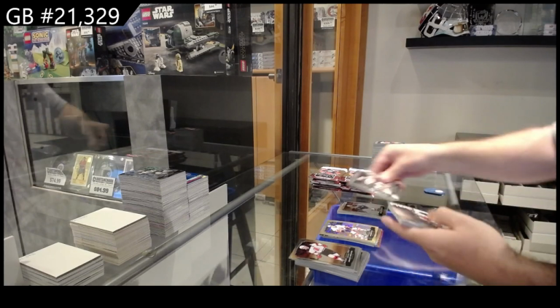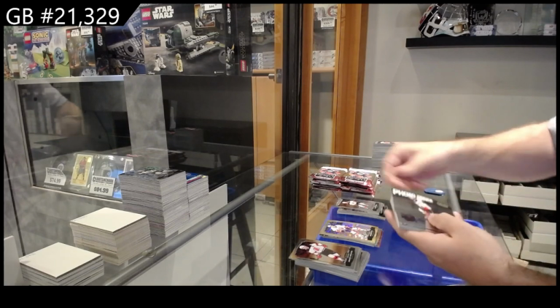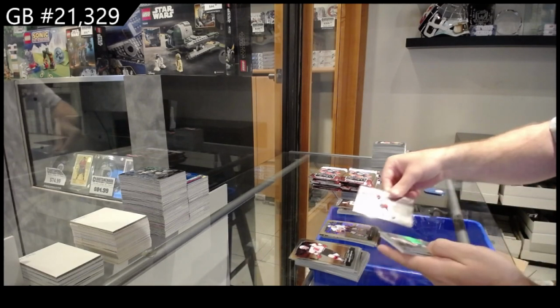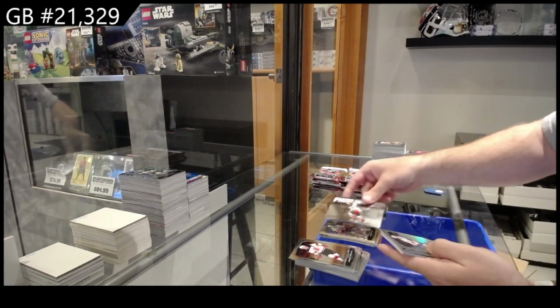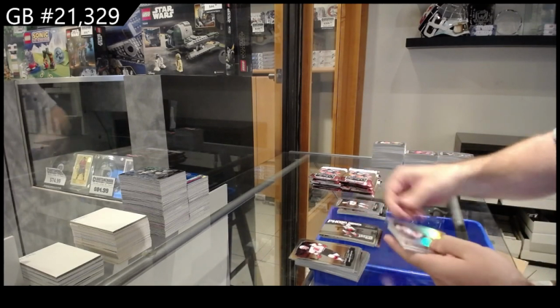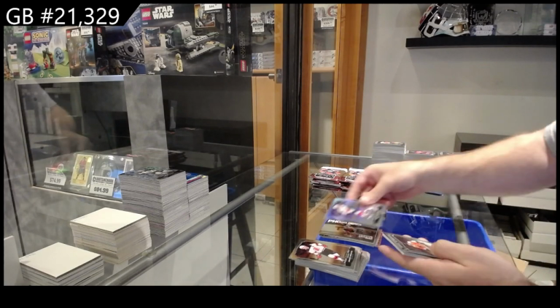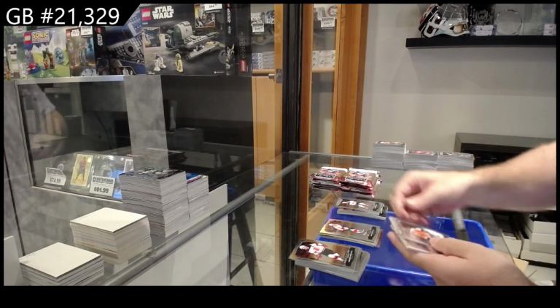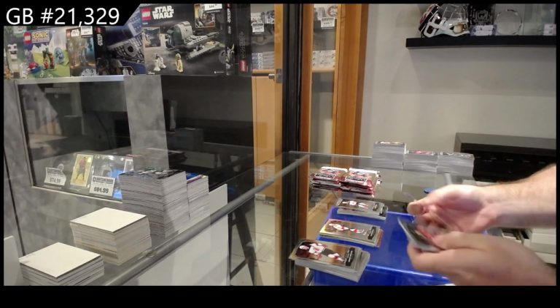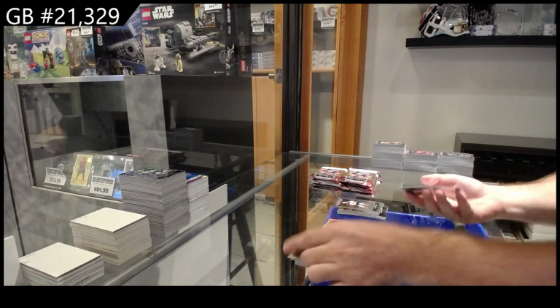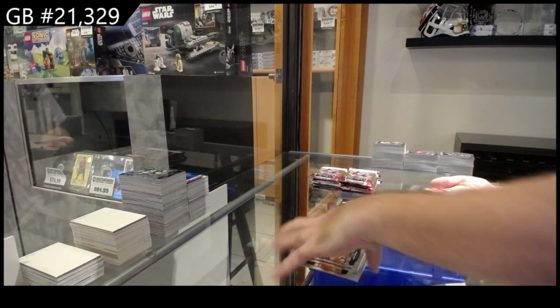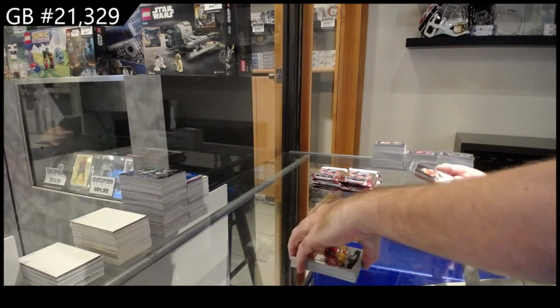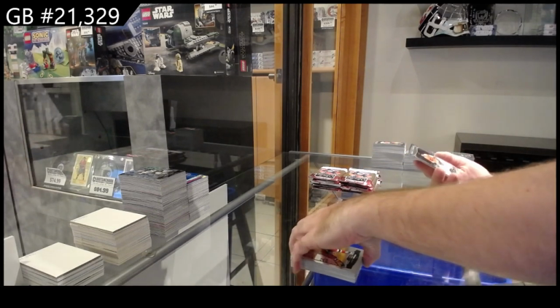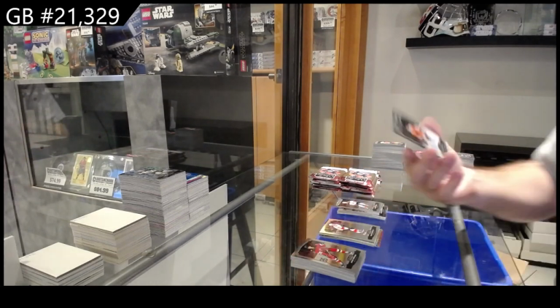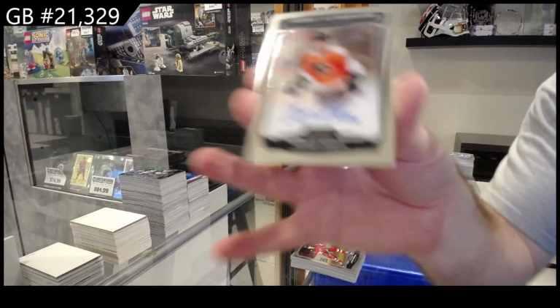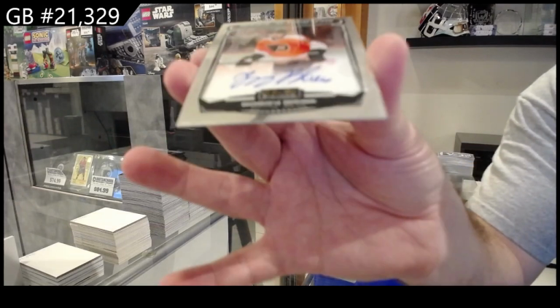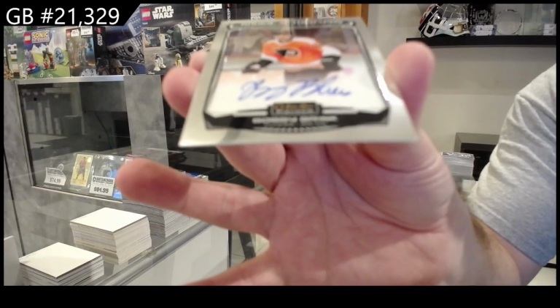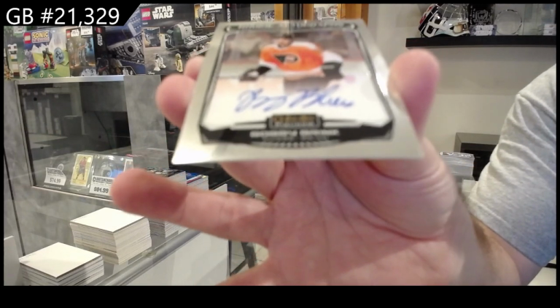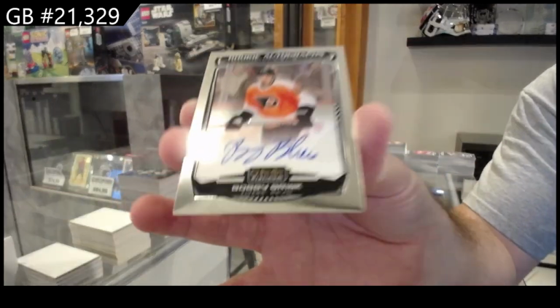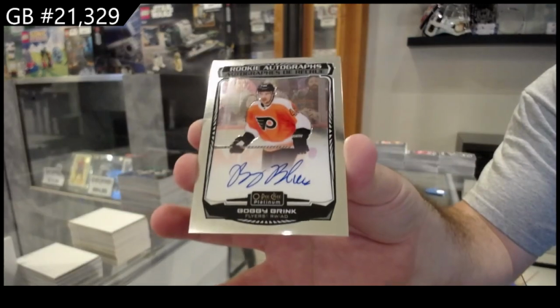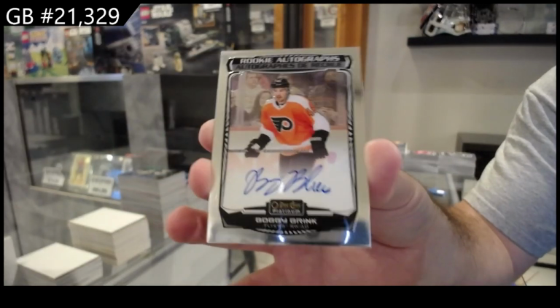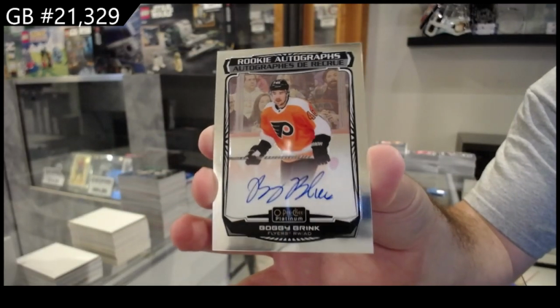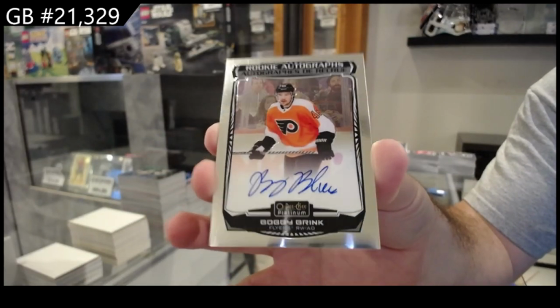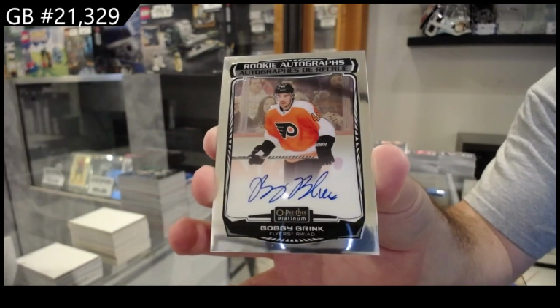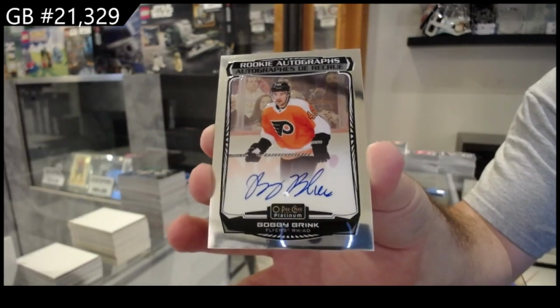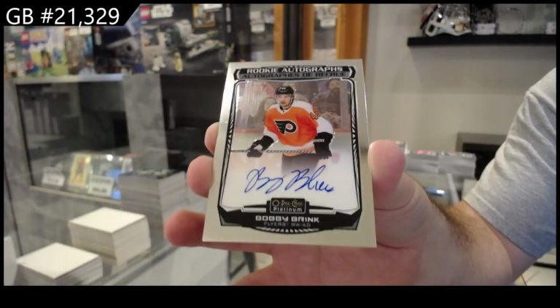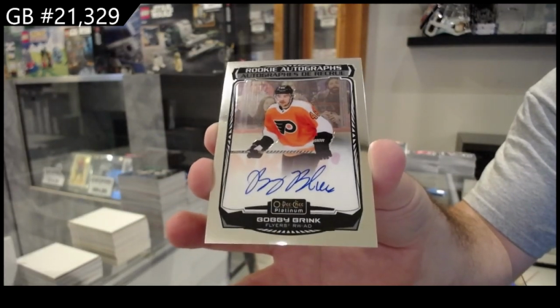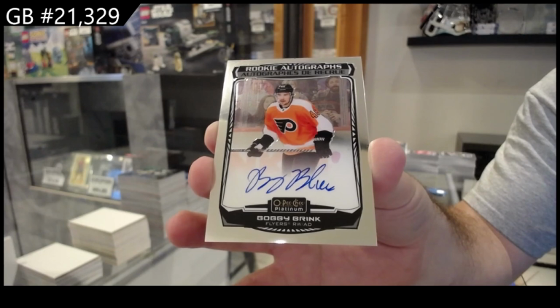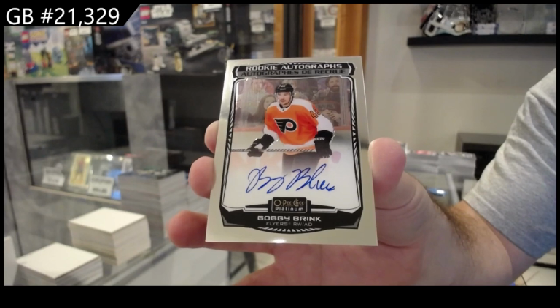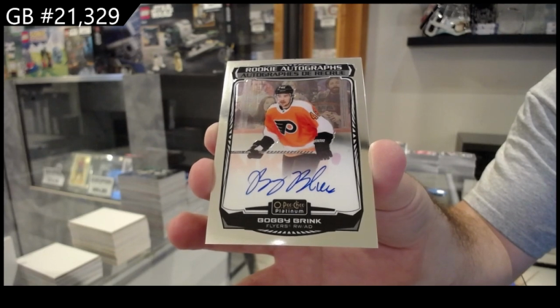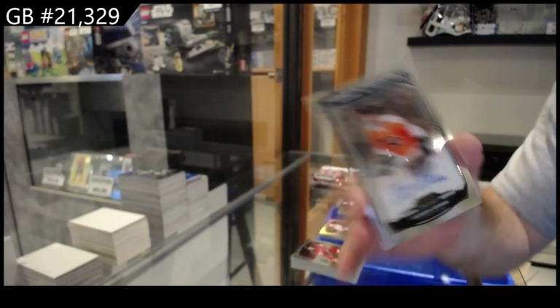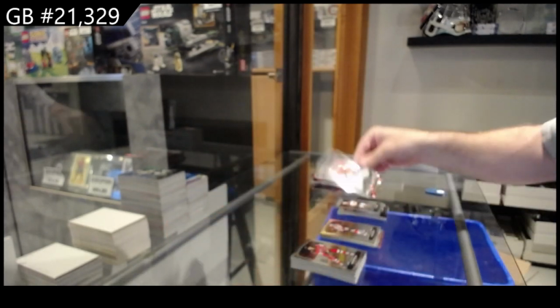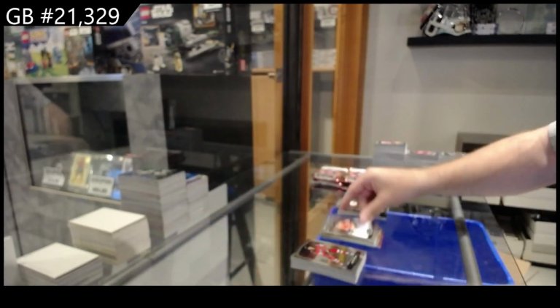Photo Driven of Zegras for the Ducks, Rainbow of Reinhart for Florida, Bobby Brink for Philadelphia — Marquee Rookie Bobby Brink.